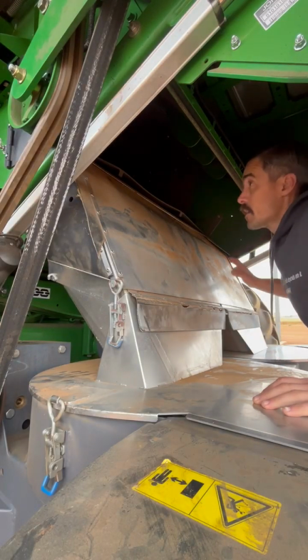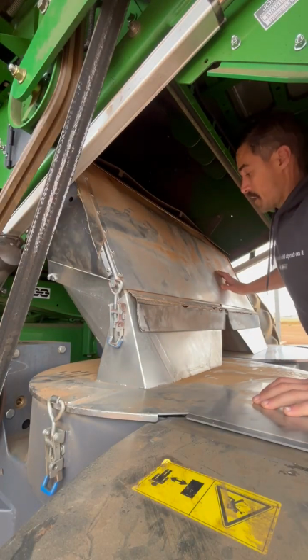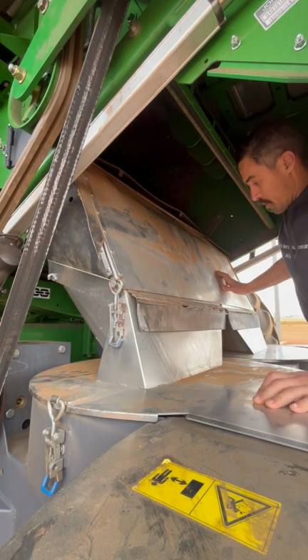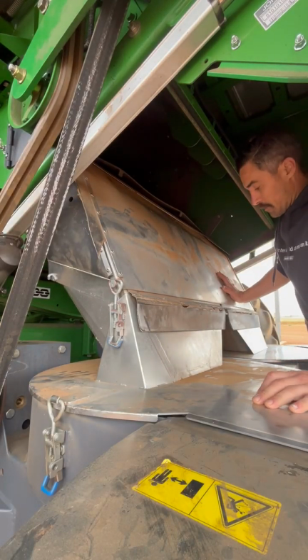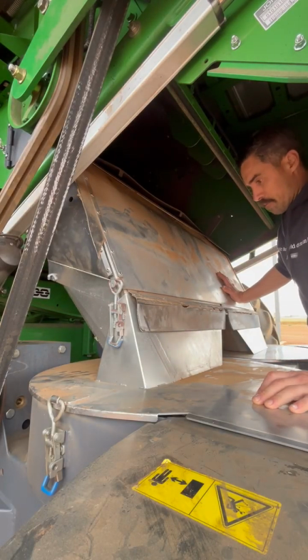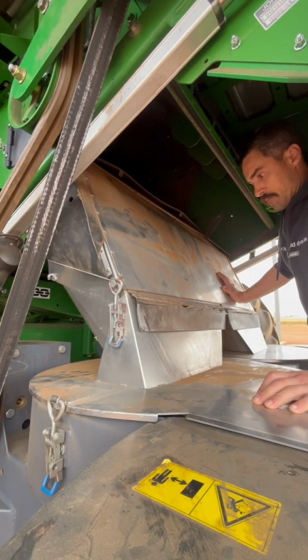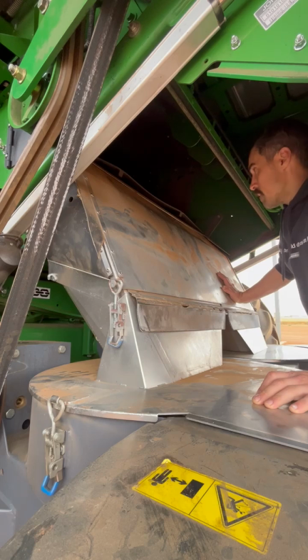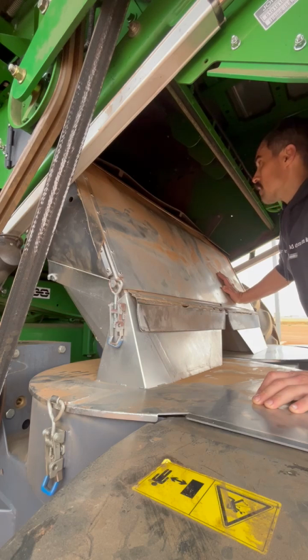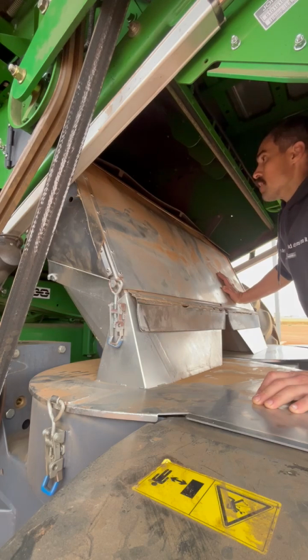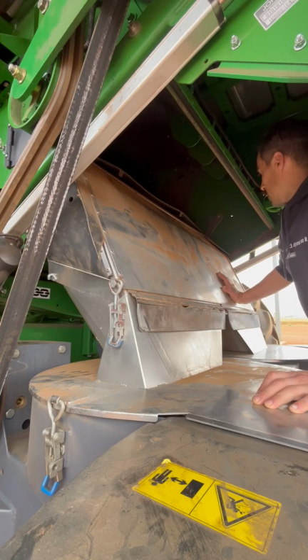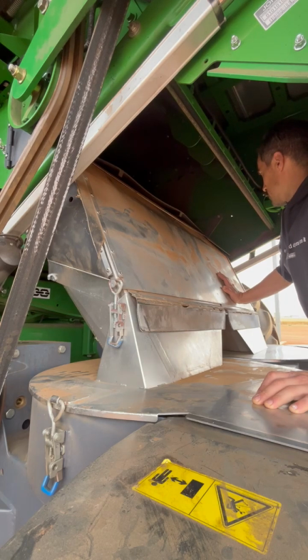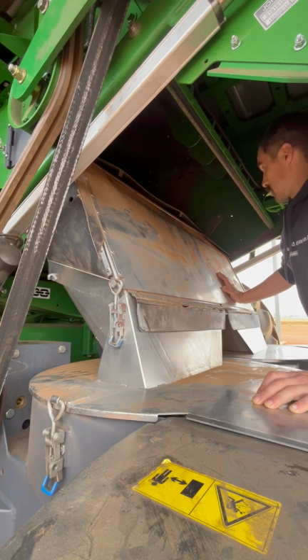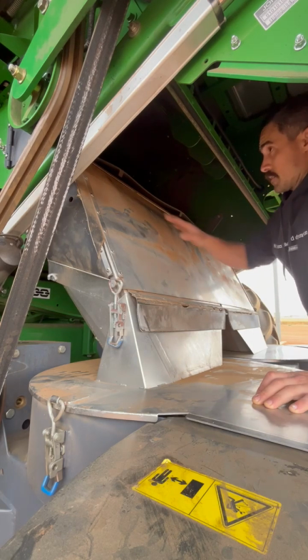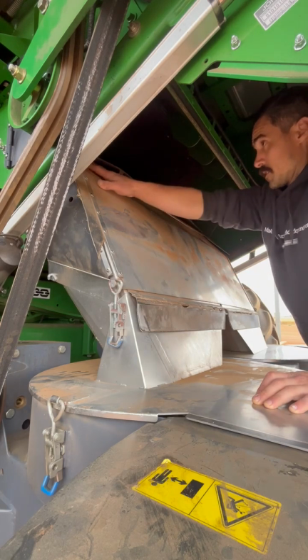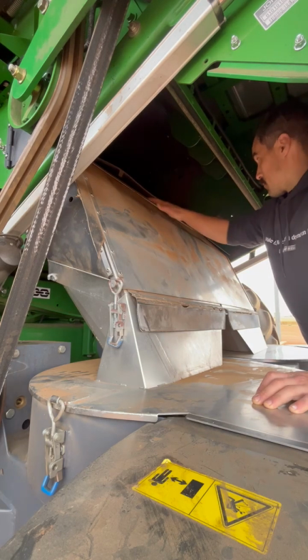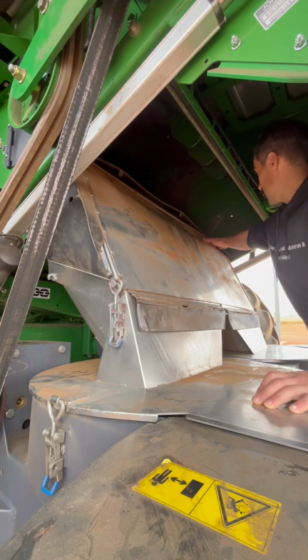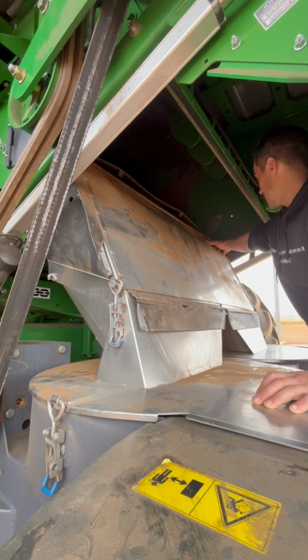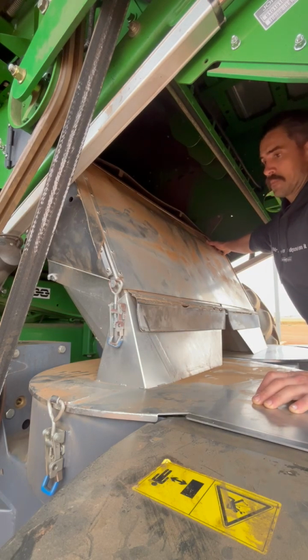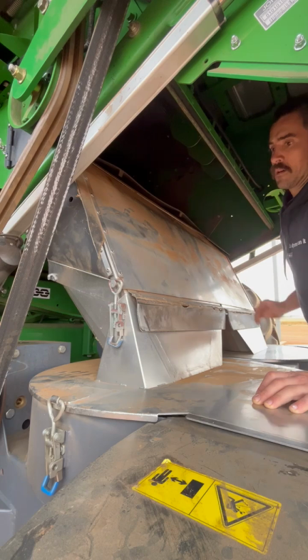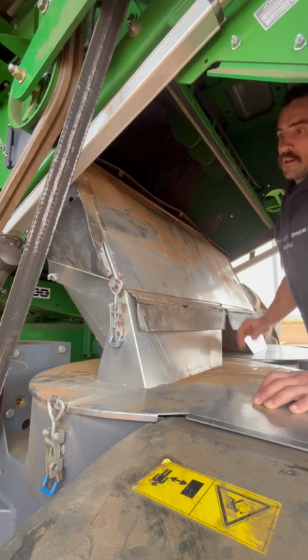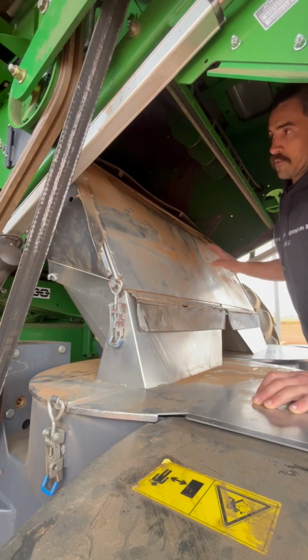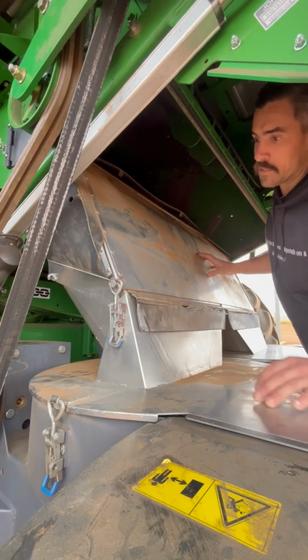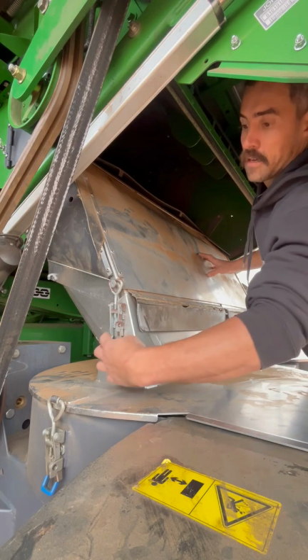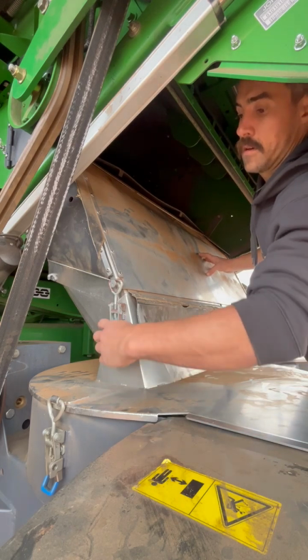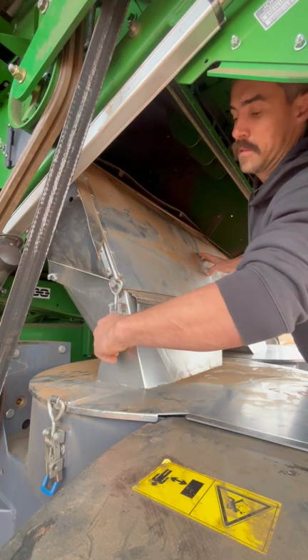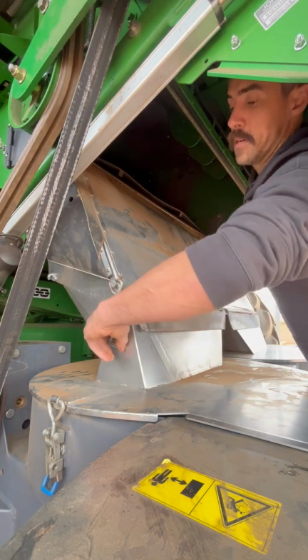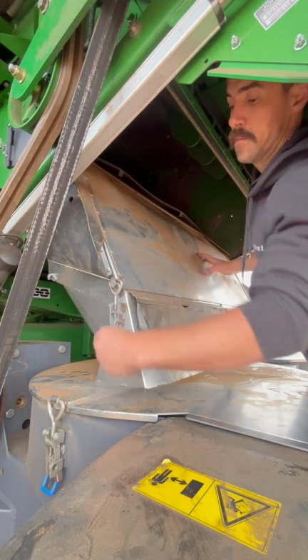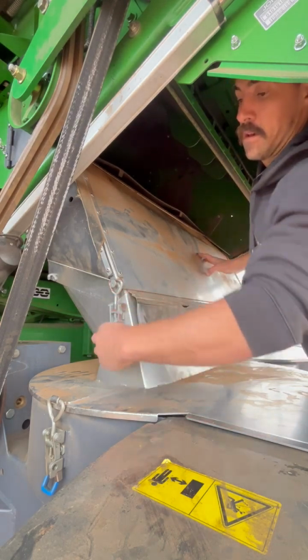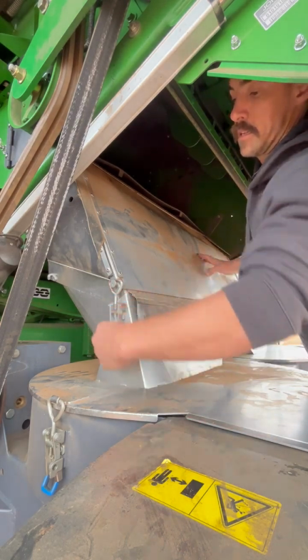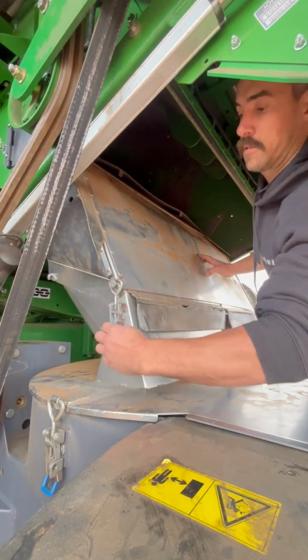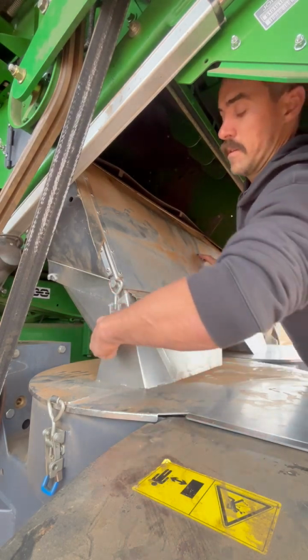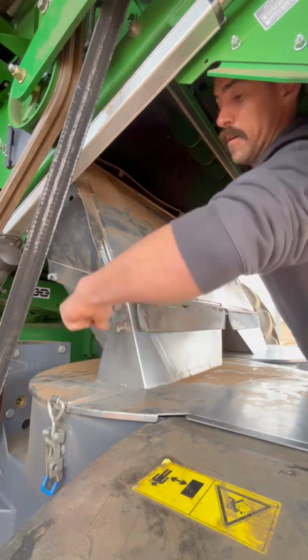Currently we're in processing mode. The bypass door is slotted into the separation baffle up here. So to go from processing to bypass mode, take this hitch, this clip off.